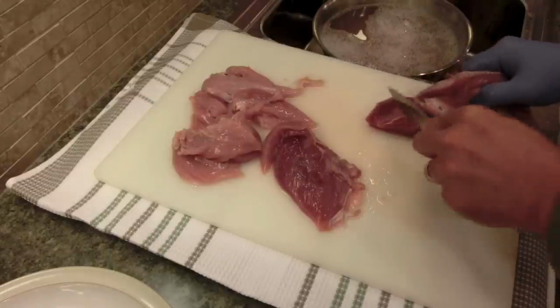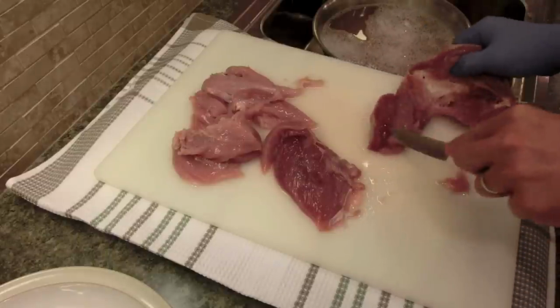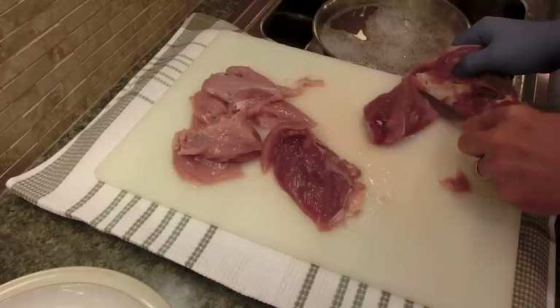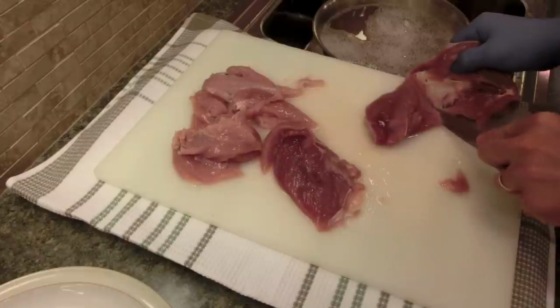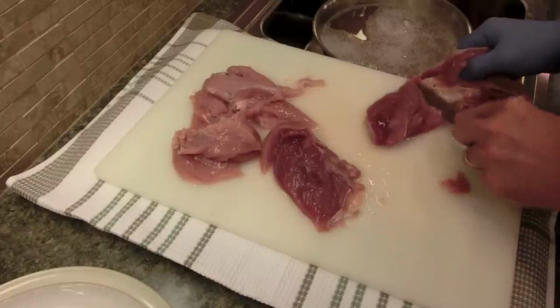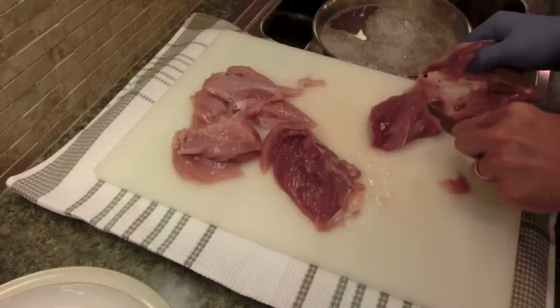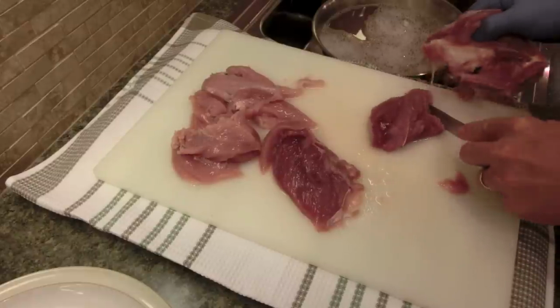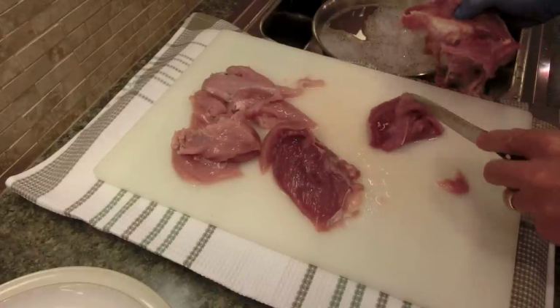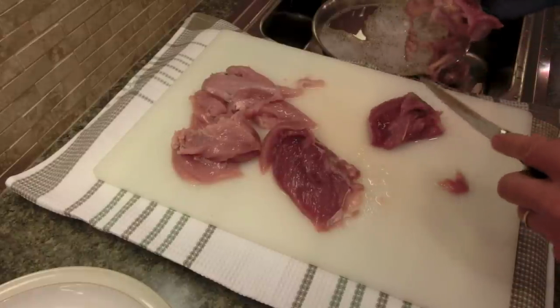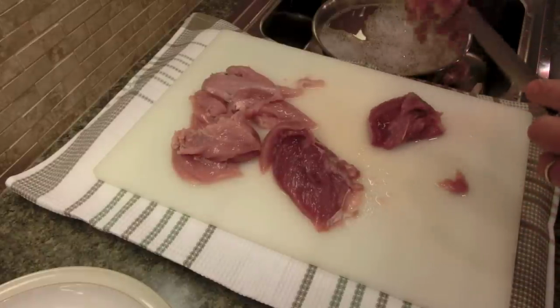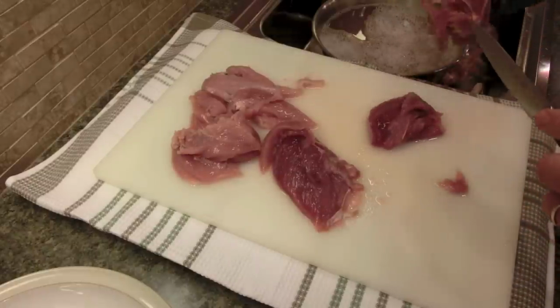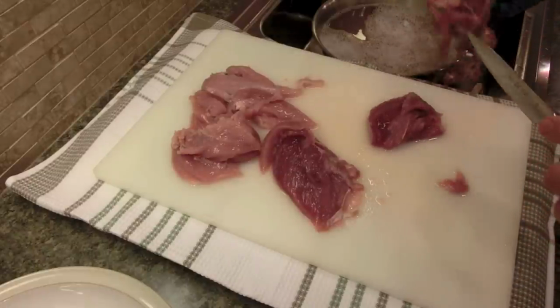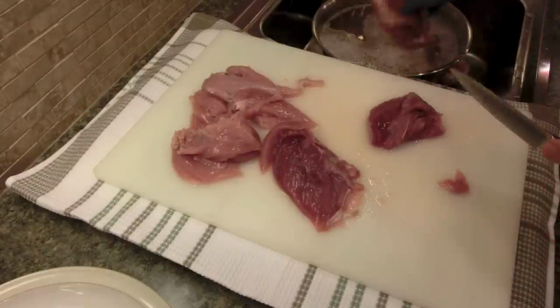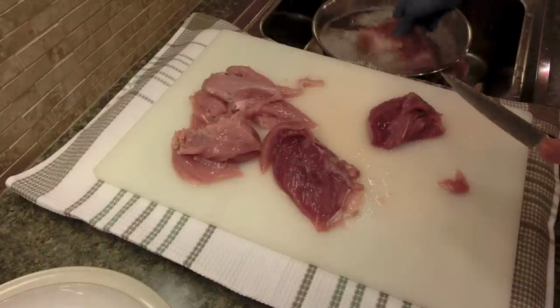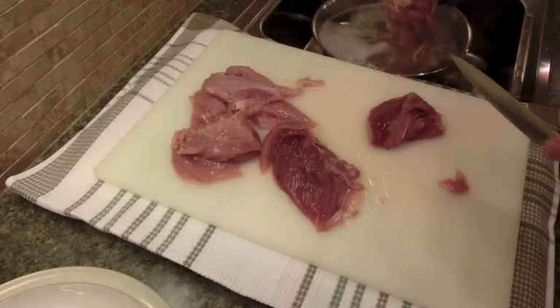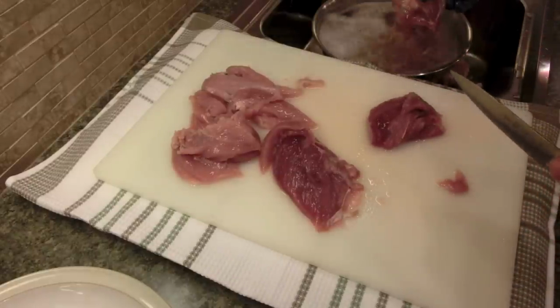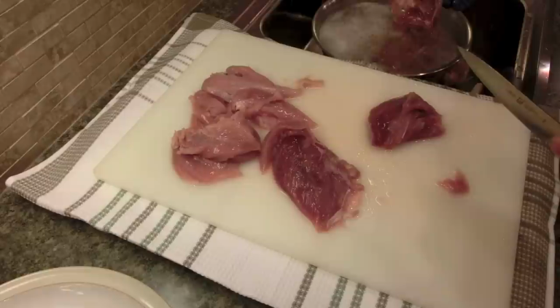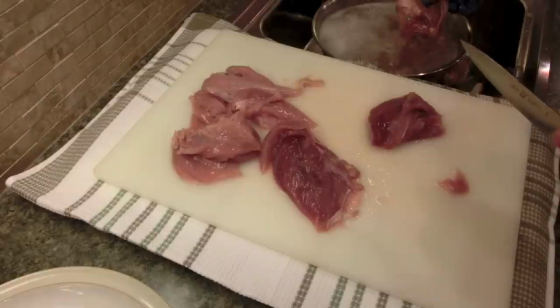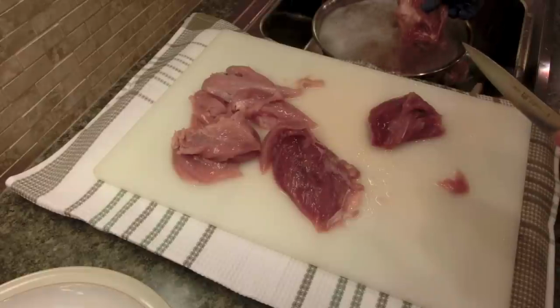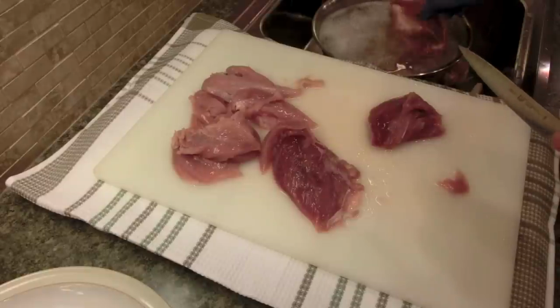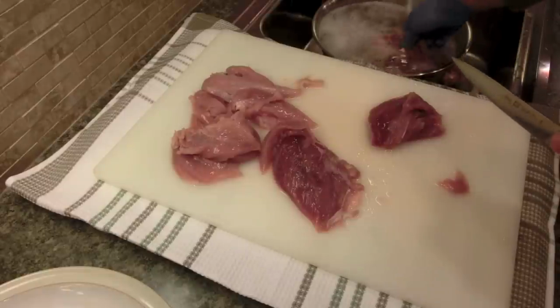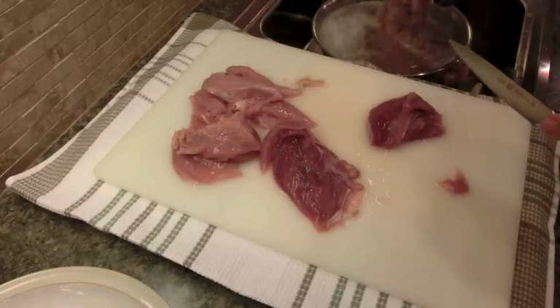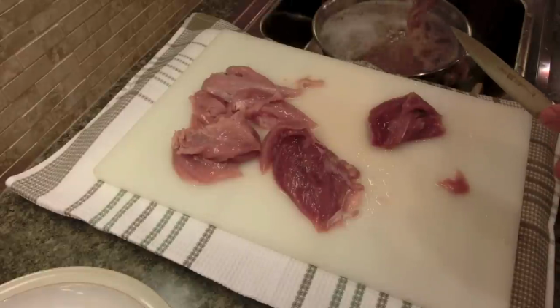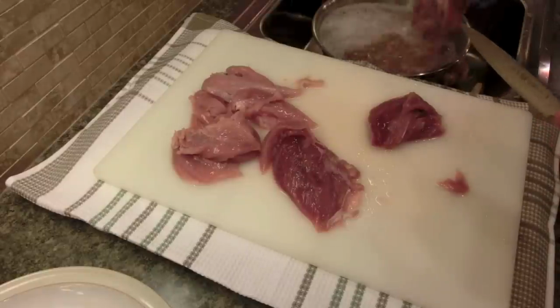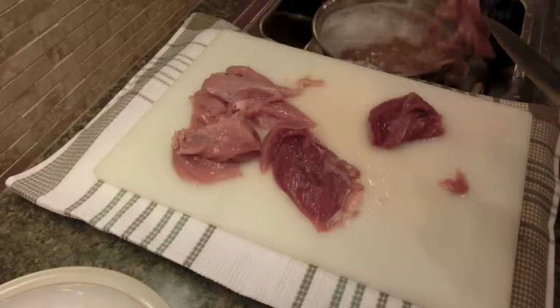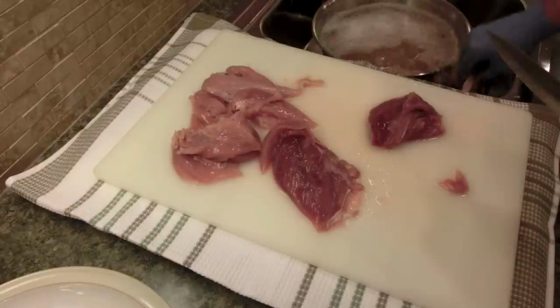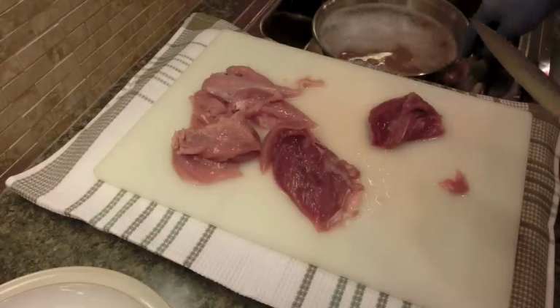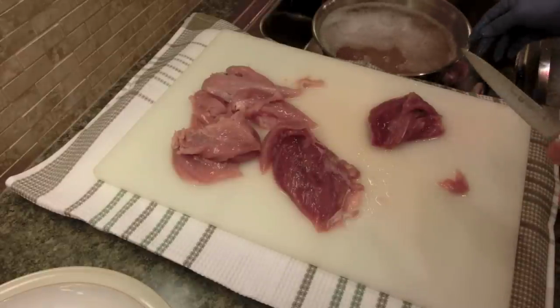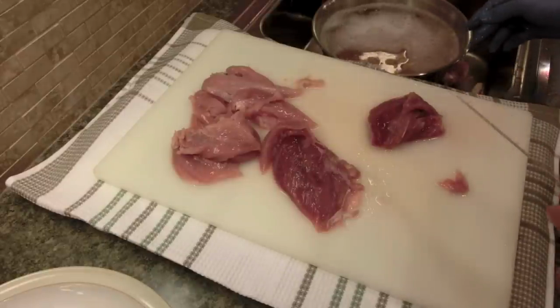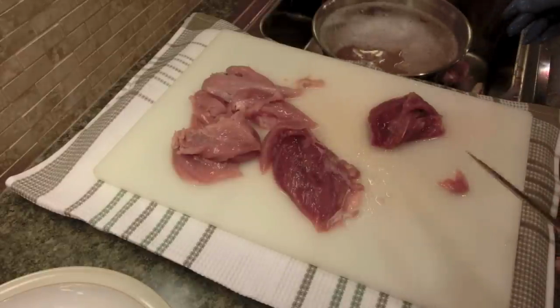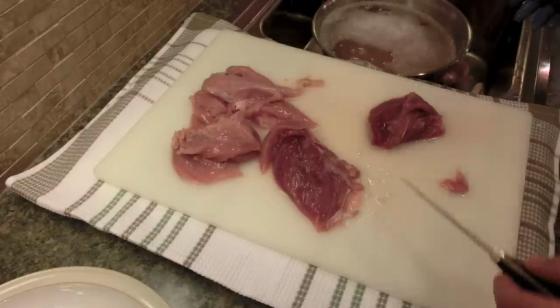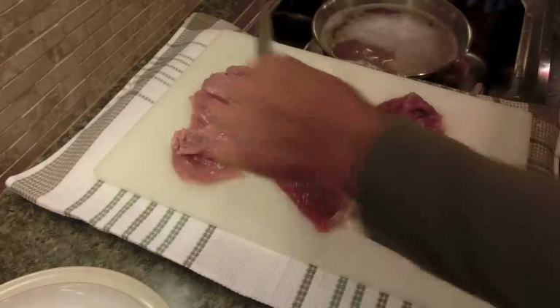A lot of my viewers are from Britain. I'm just going to put this in here. I did soak these in some salt water — my dad taught me that so I went with it.